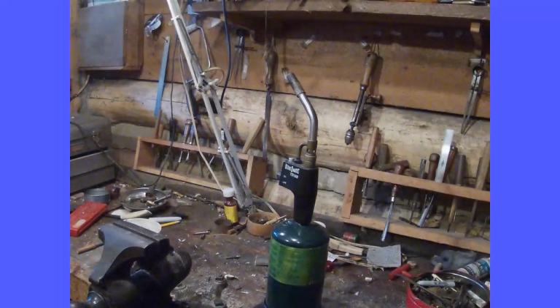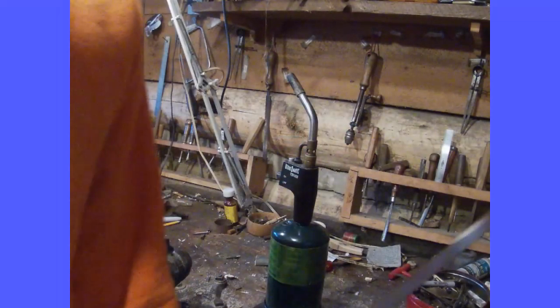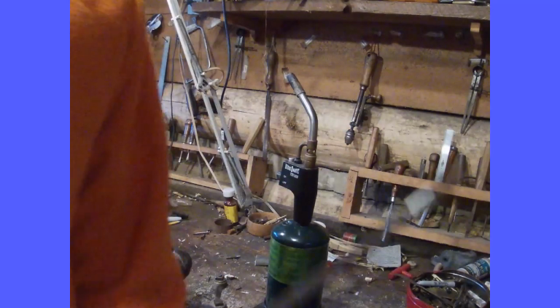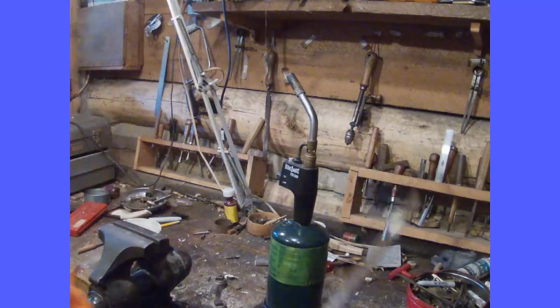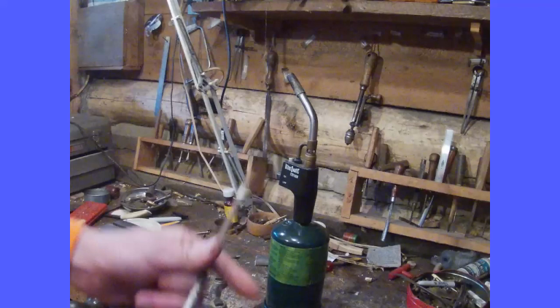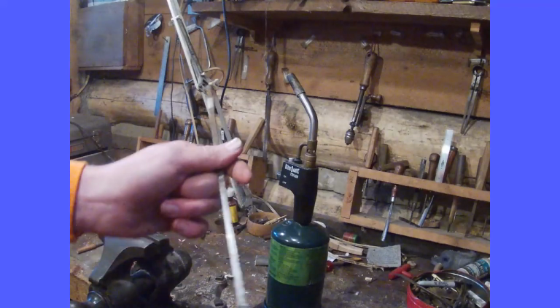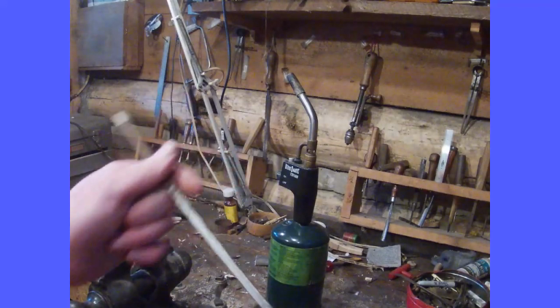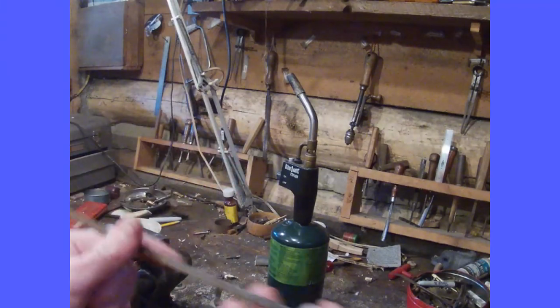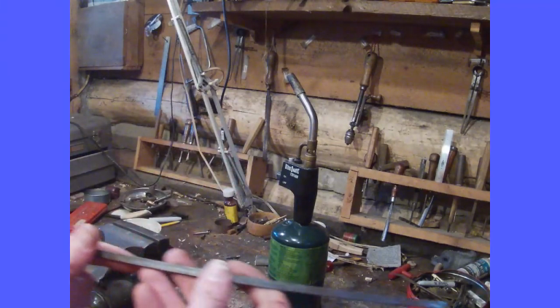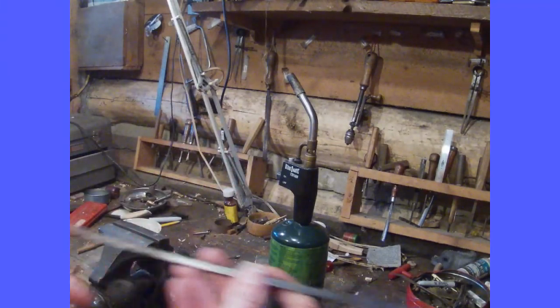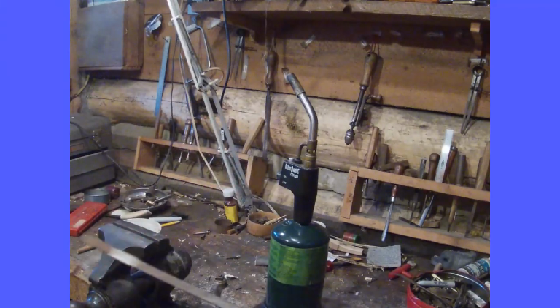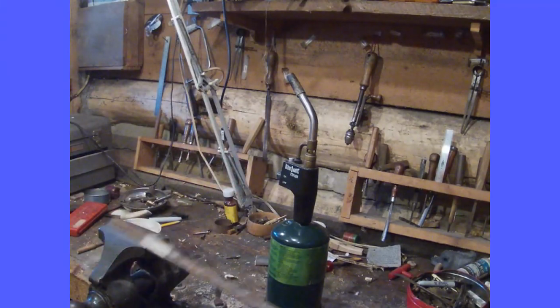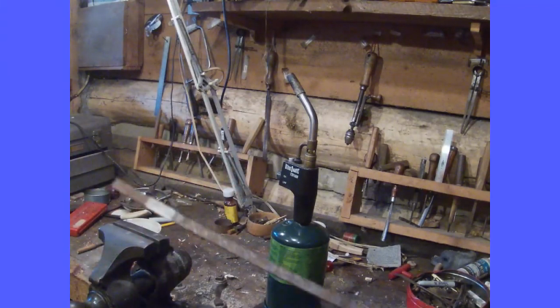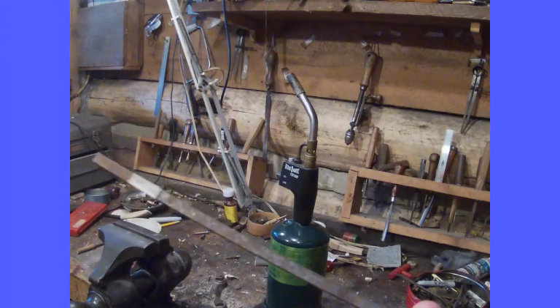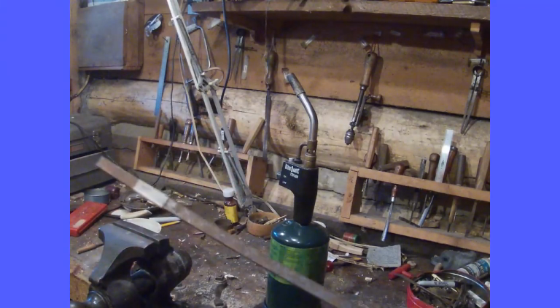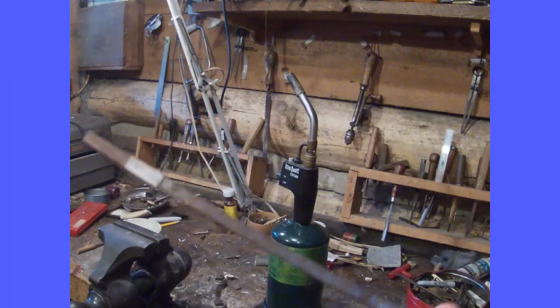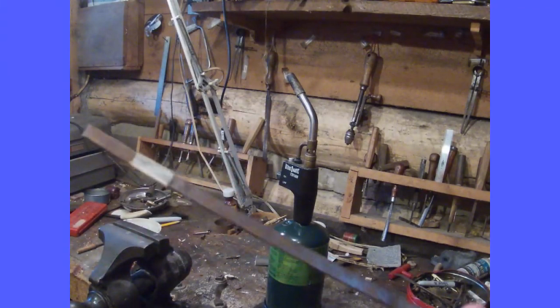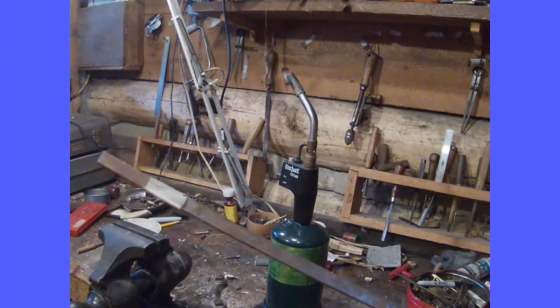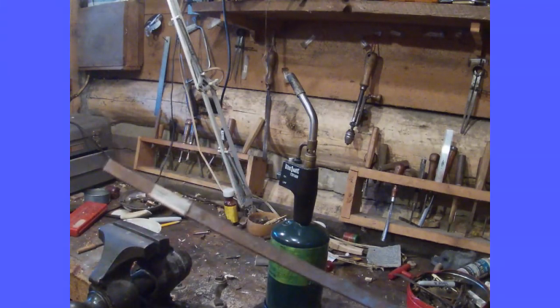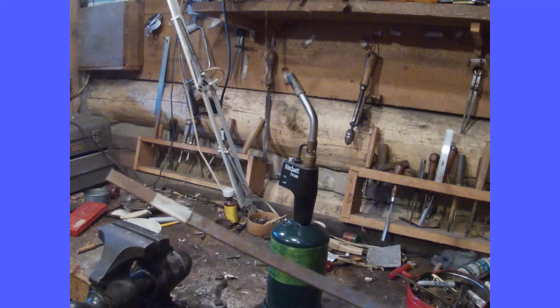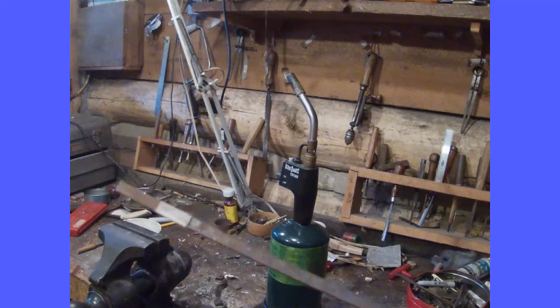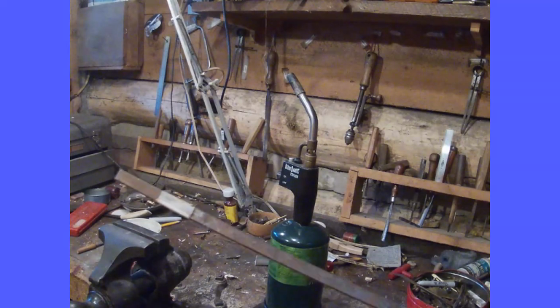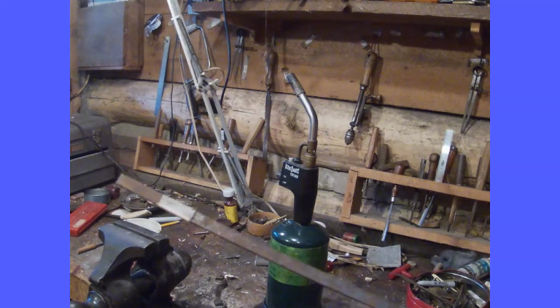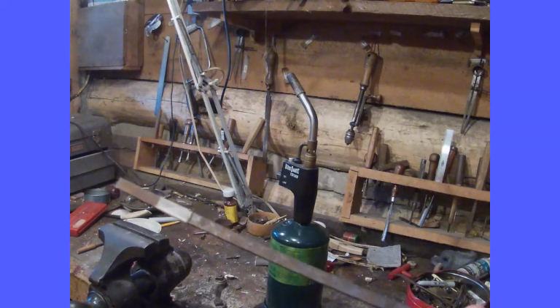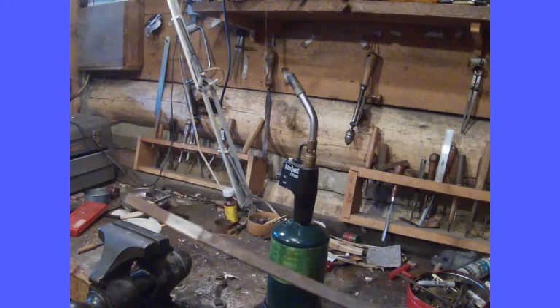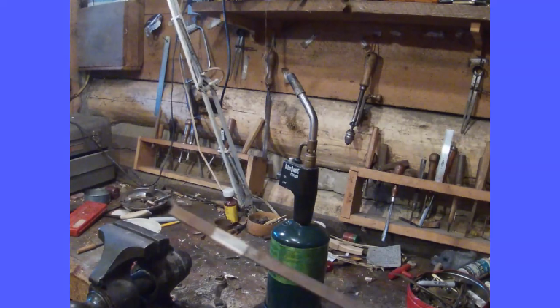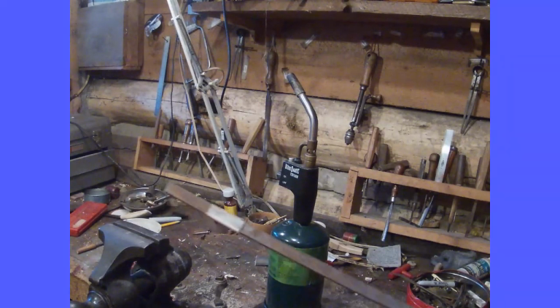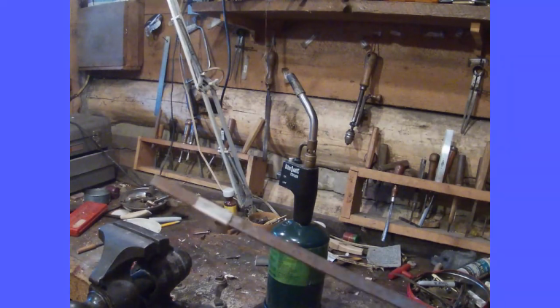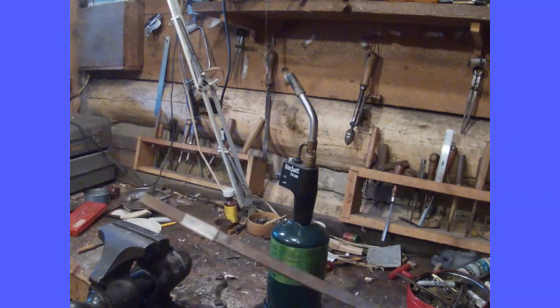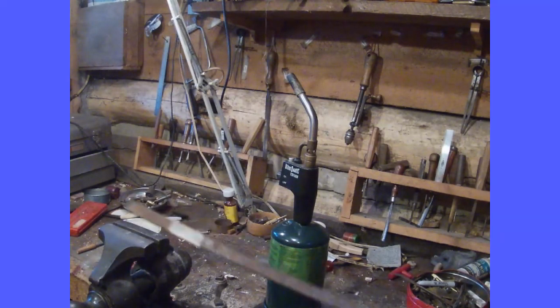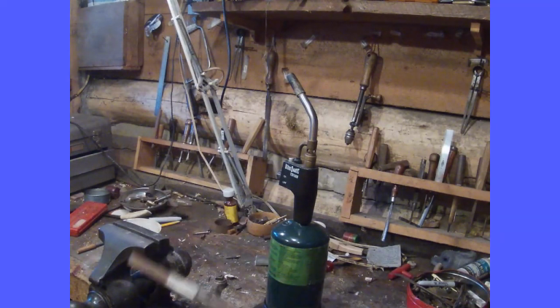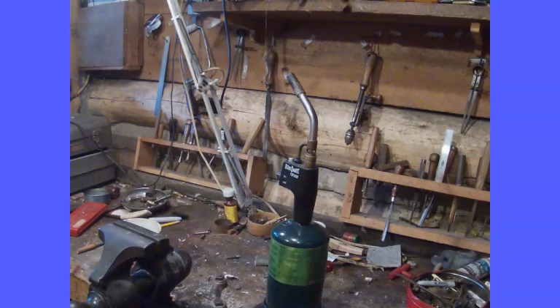Hello, welcome to the Squirrel Tail. Today, on part three of the heat treatment video, I'm going to show you how to heat treat a spring.